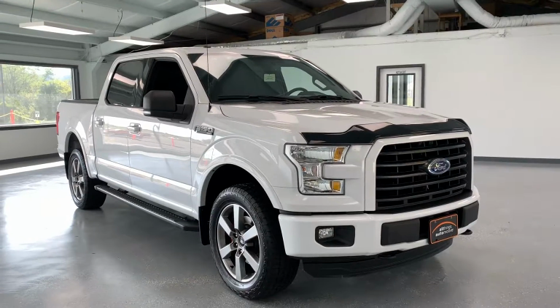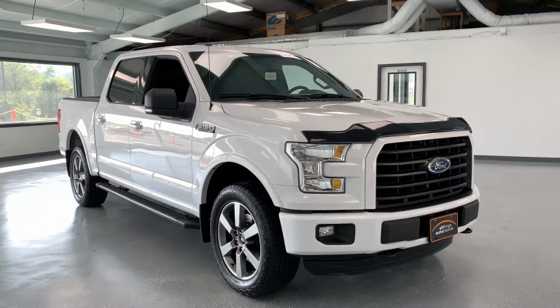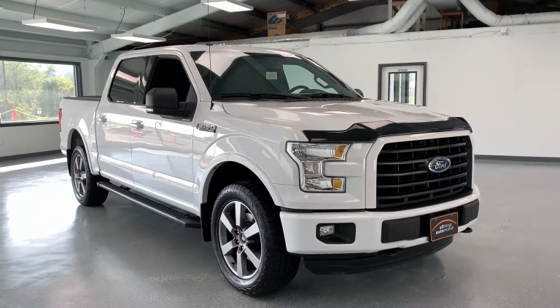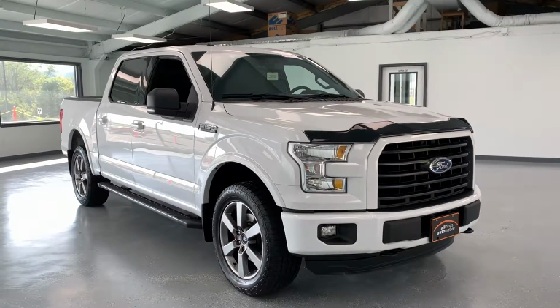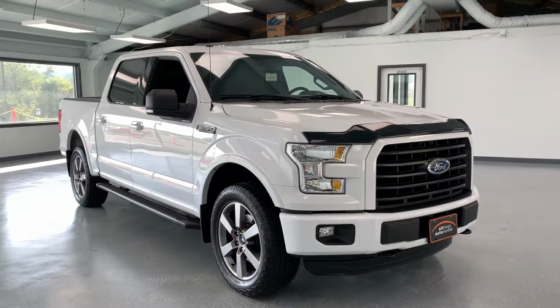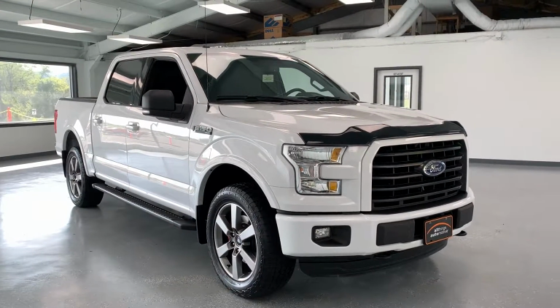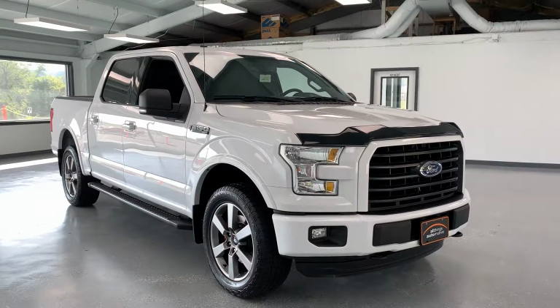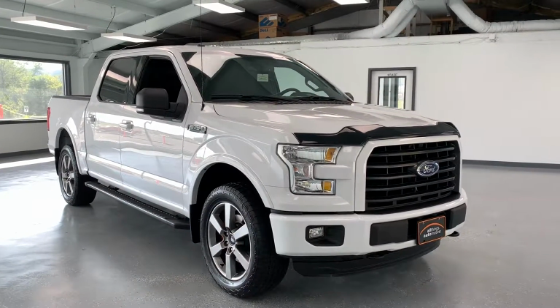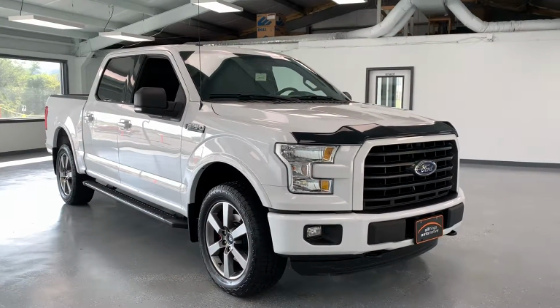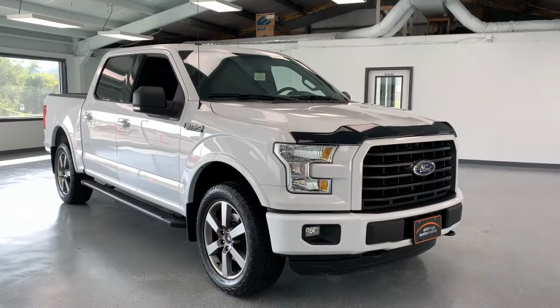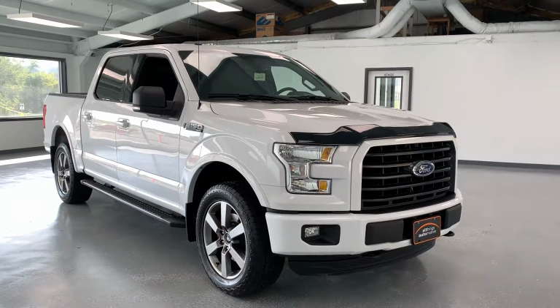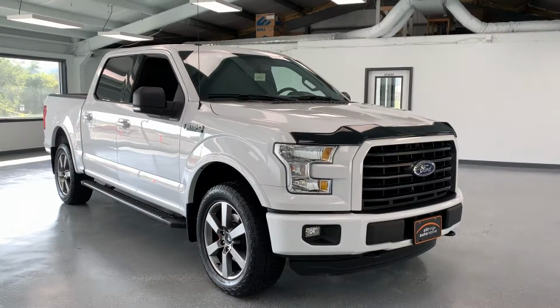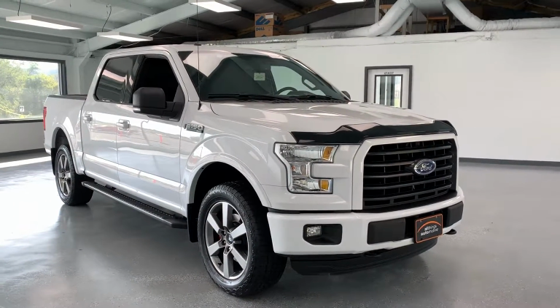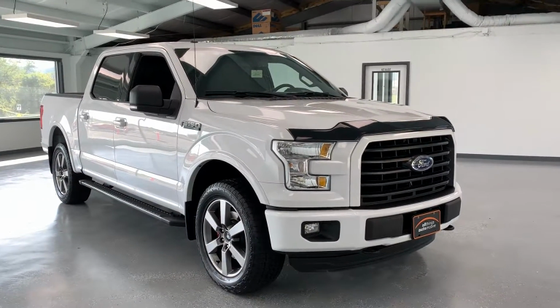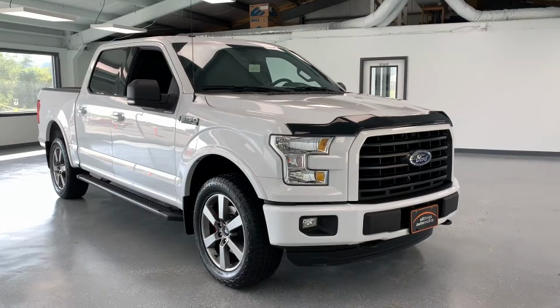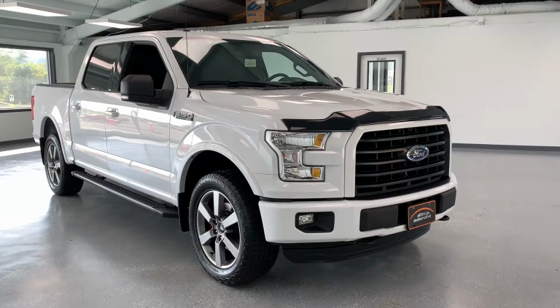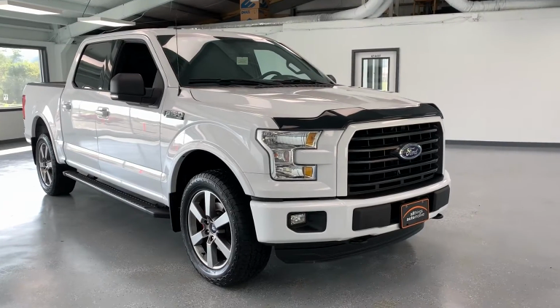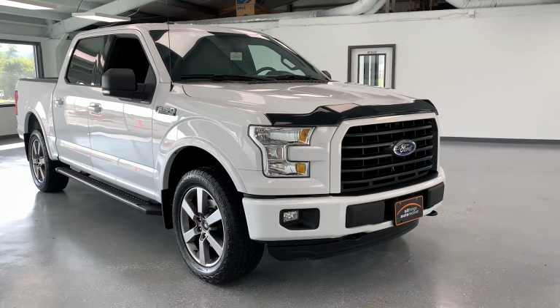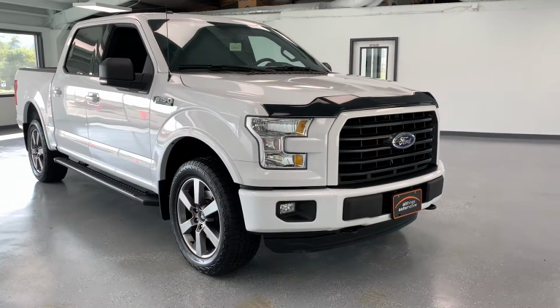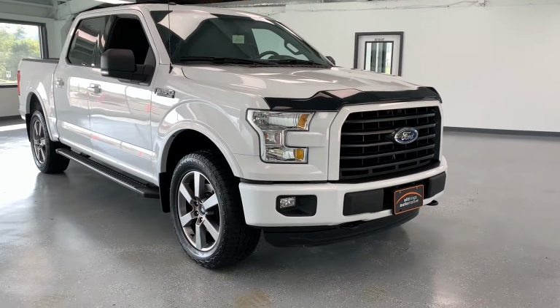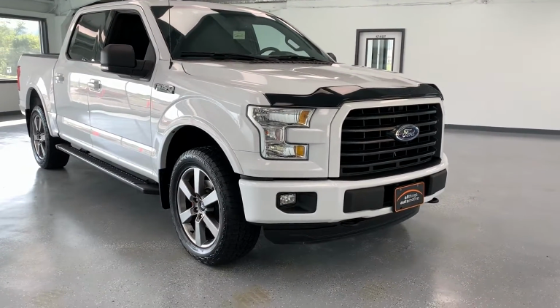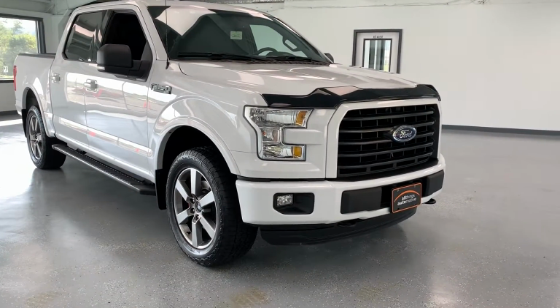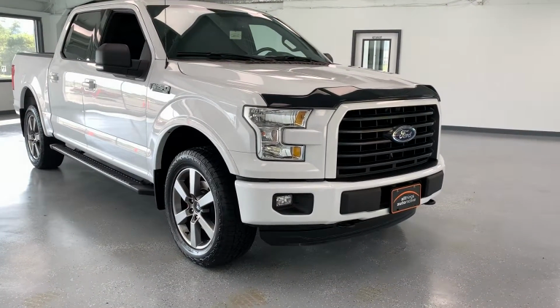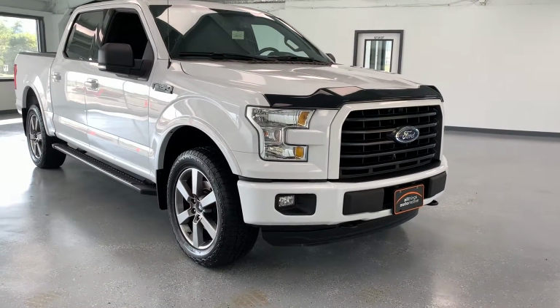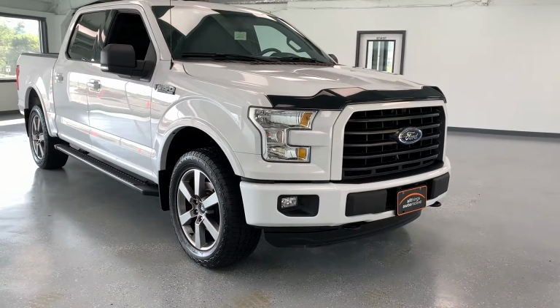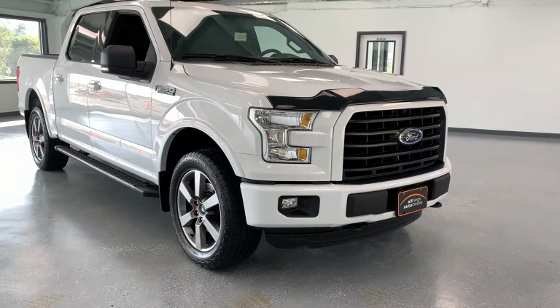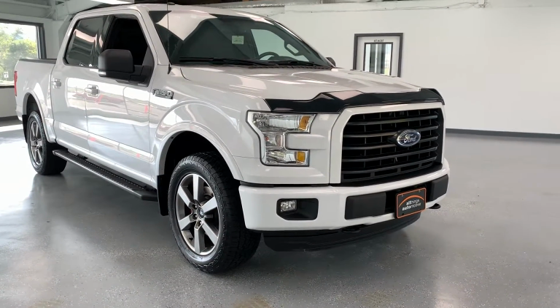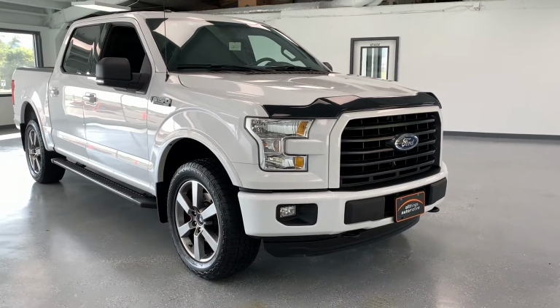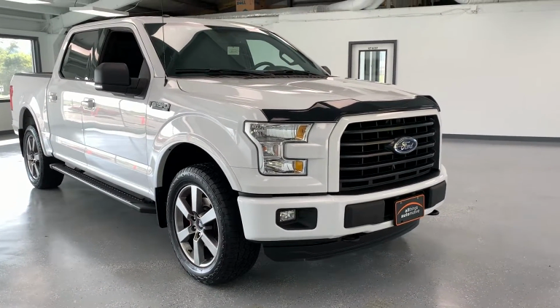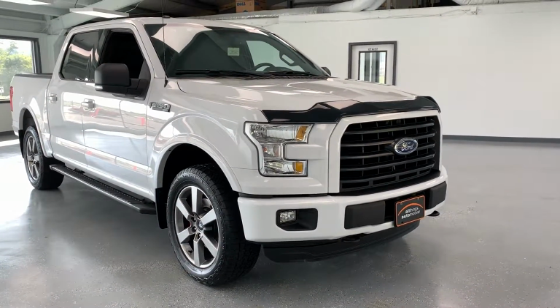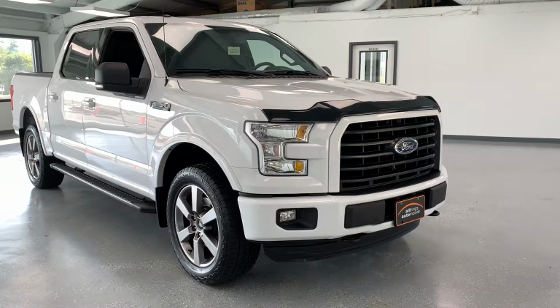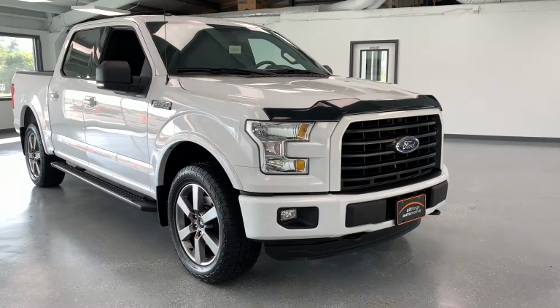Hi everybody, thanks for tuning in to the video on this 2016 Ford F-150. This particular F-150 is the XLT trim level, but it has a lot of nice packages on it that give it a little extra flair.